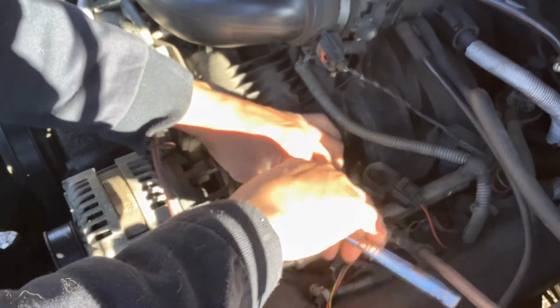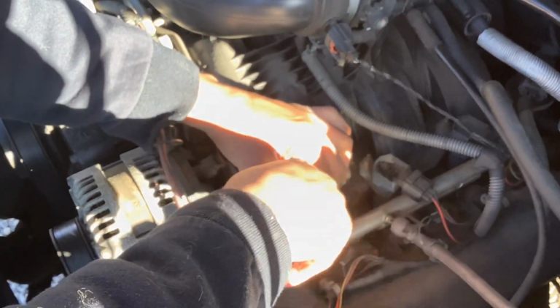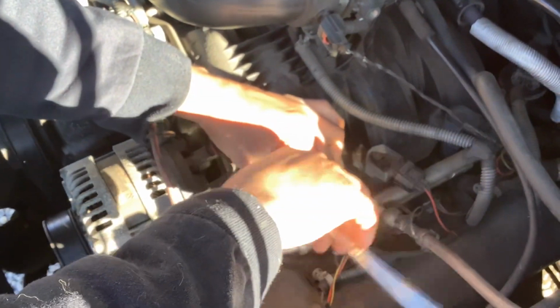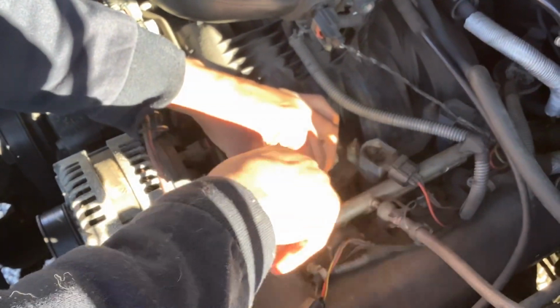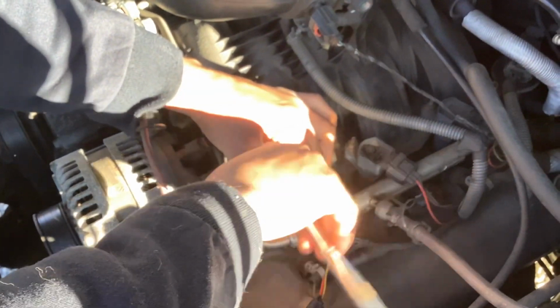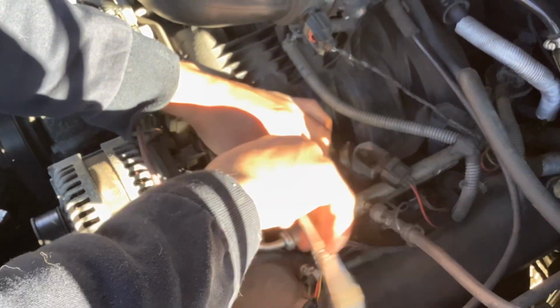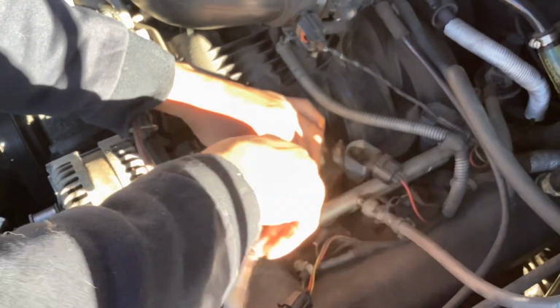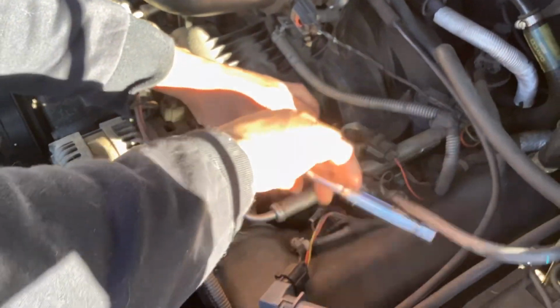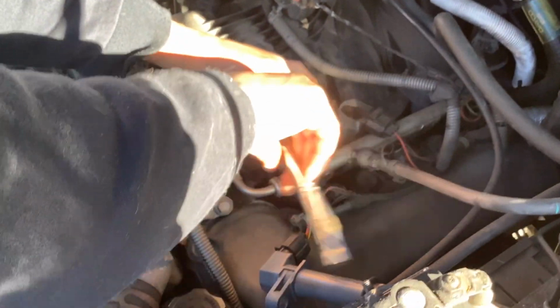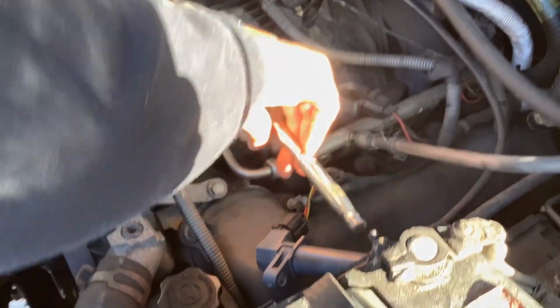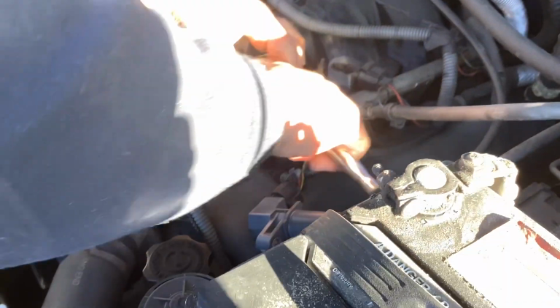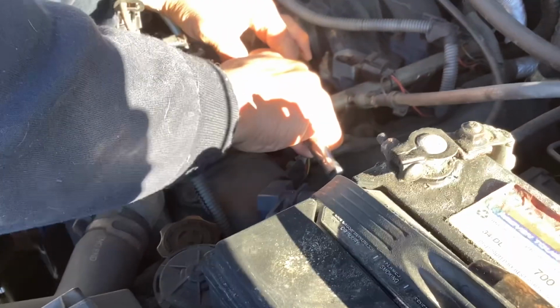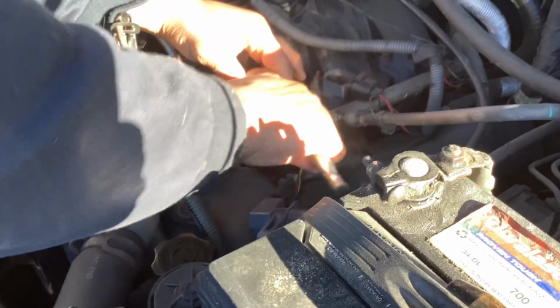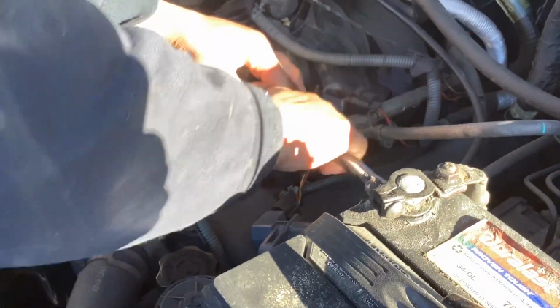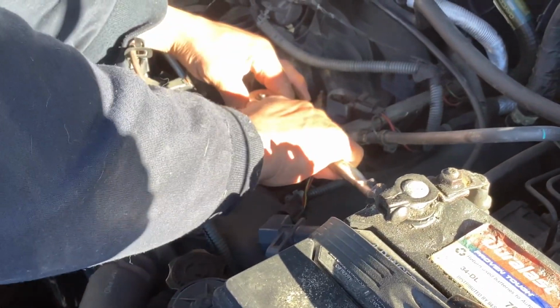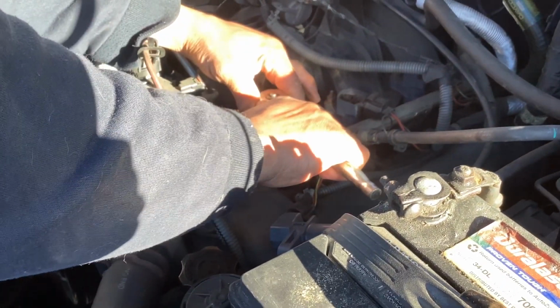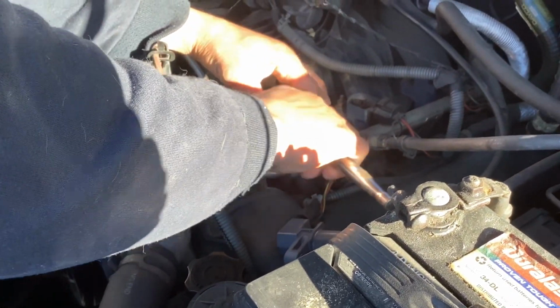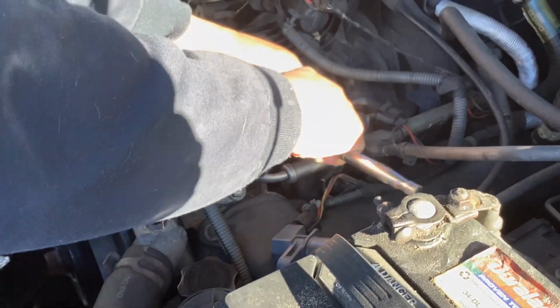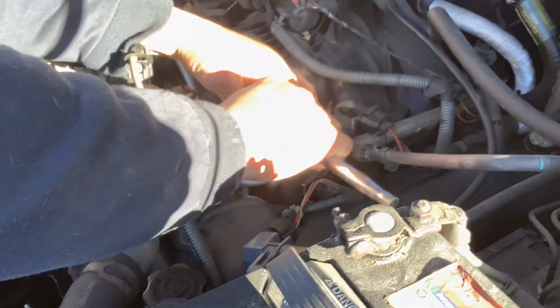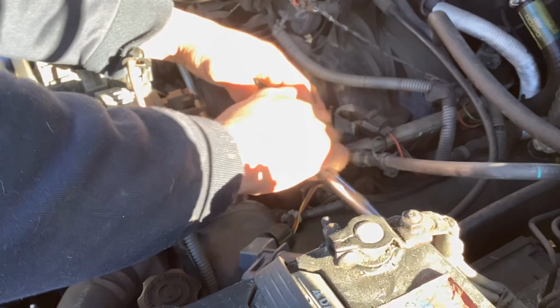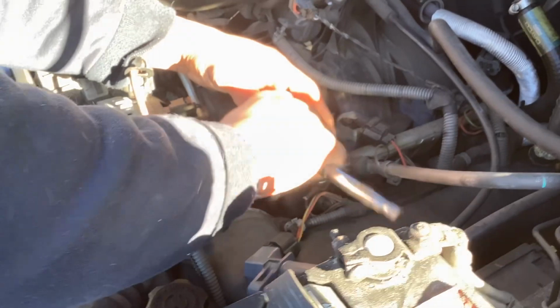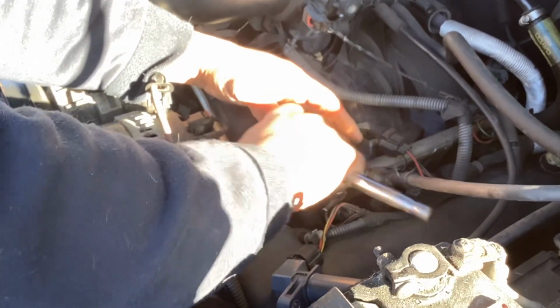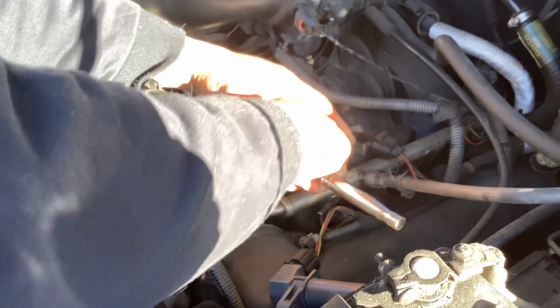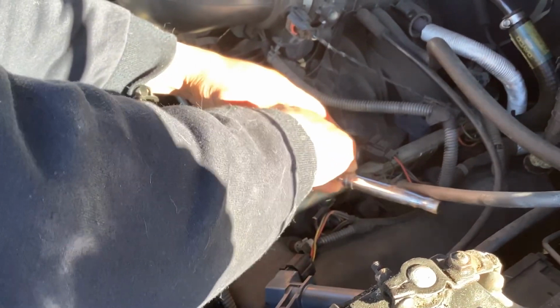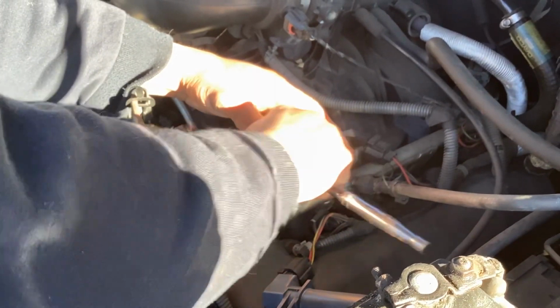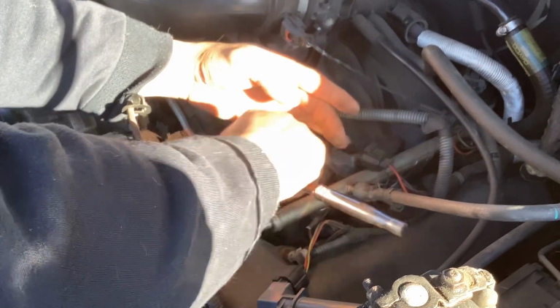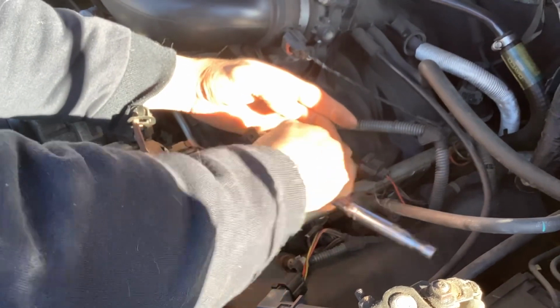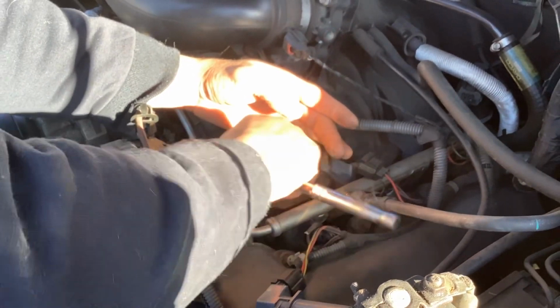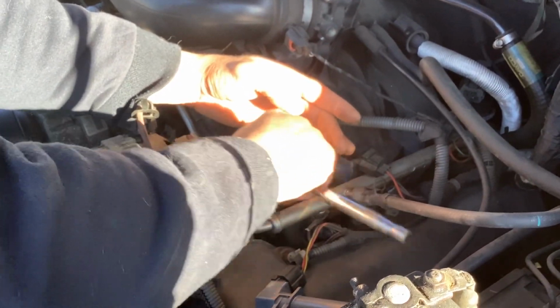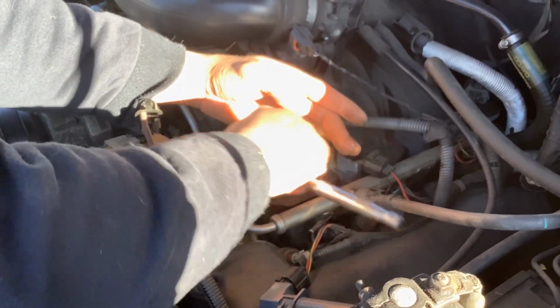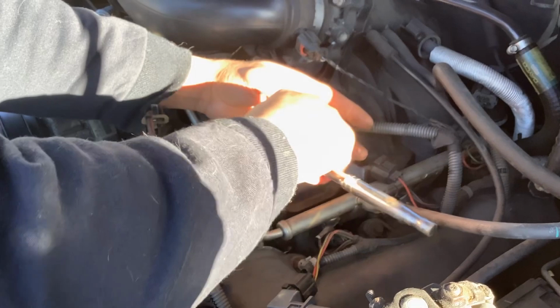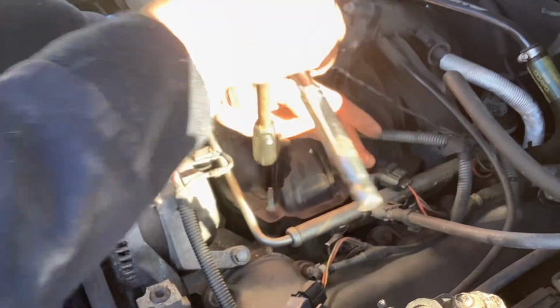Lefty loosey, righty tighty — right now we're tightening it up. Do not over-tighten. It's not going to jump out anywhere. There it is, it's tight. Got it.